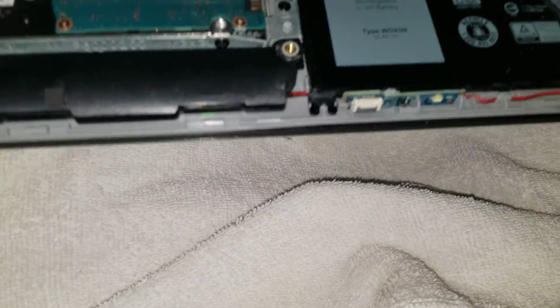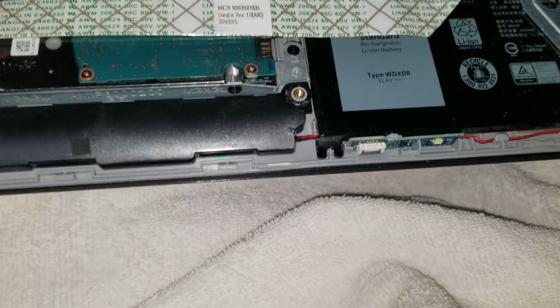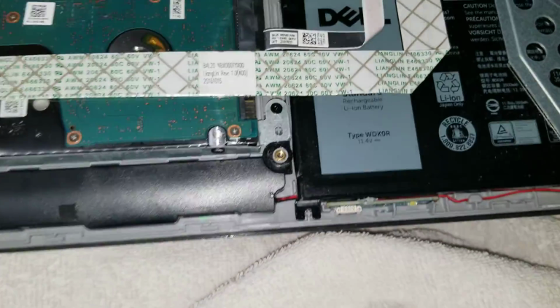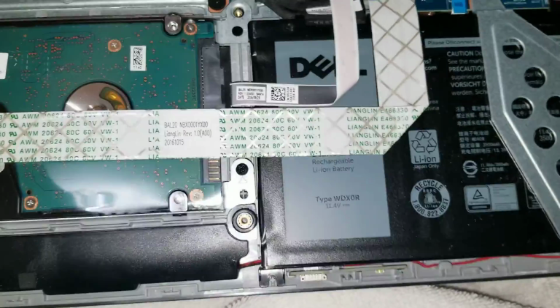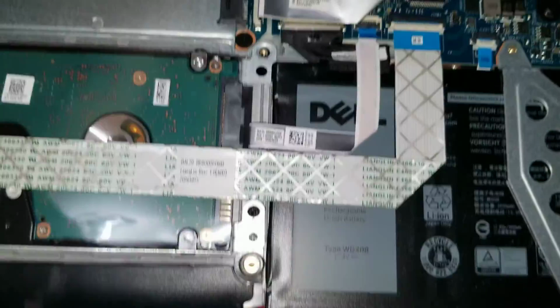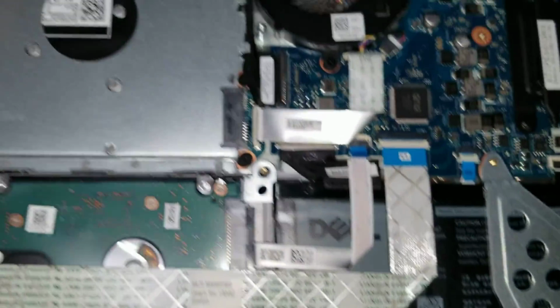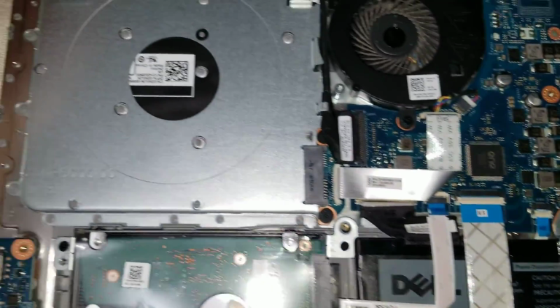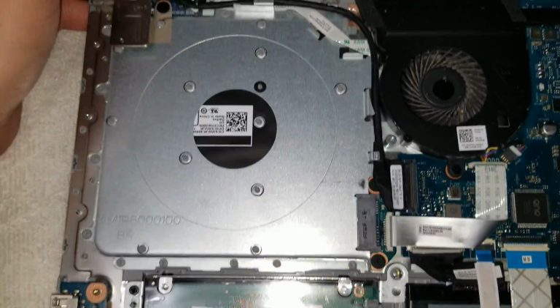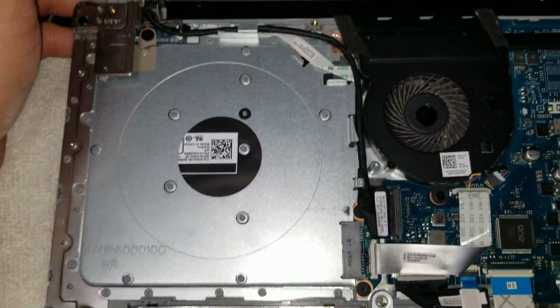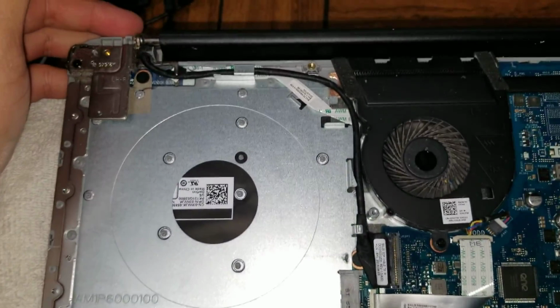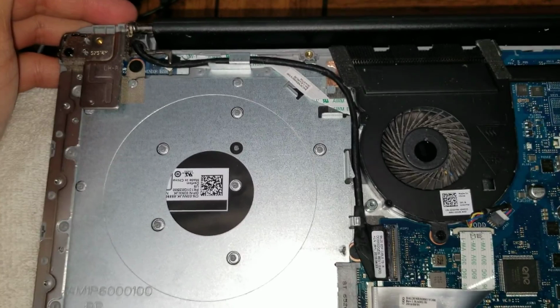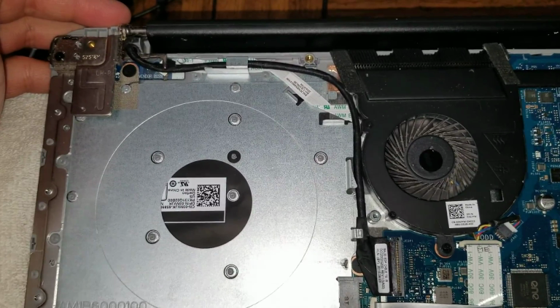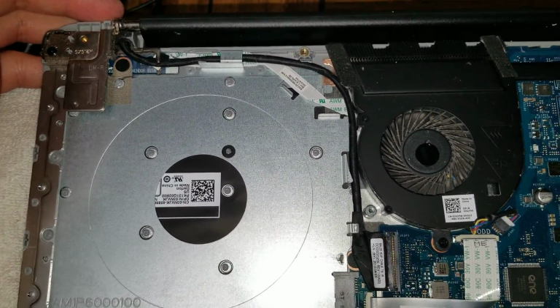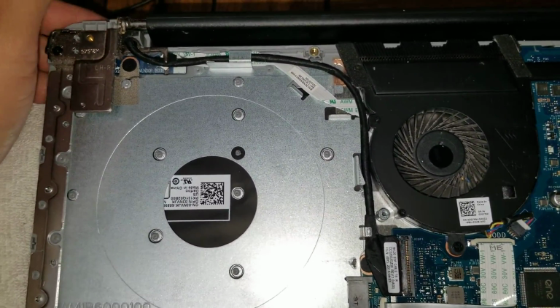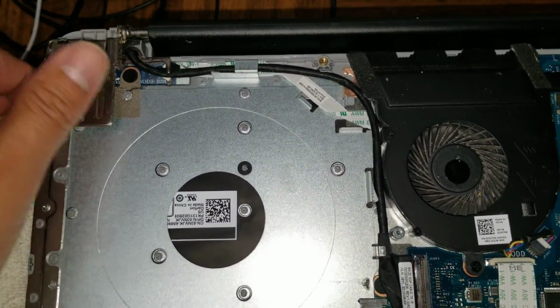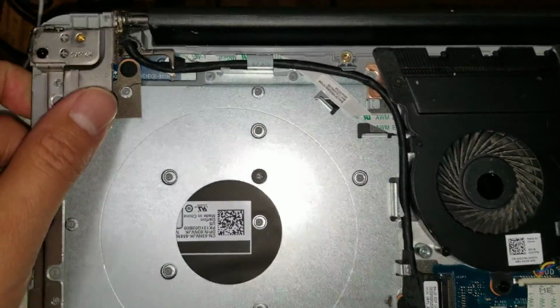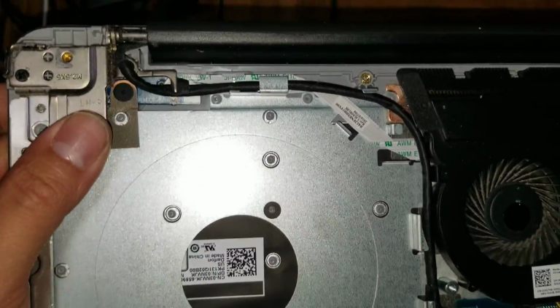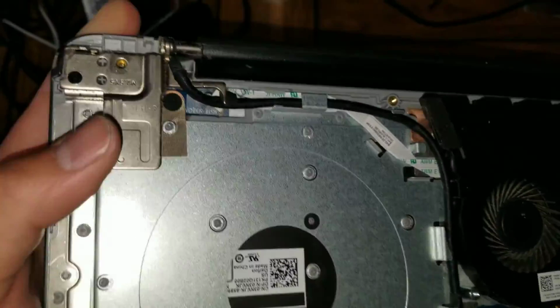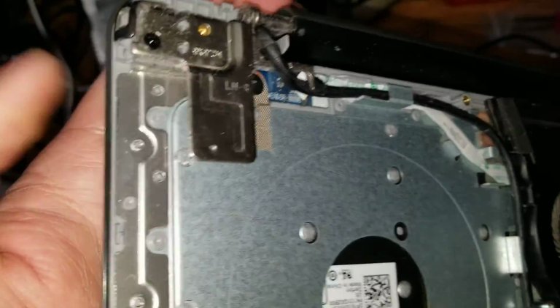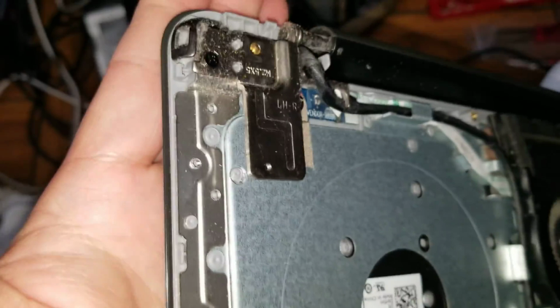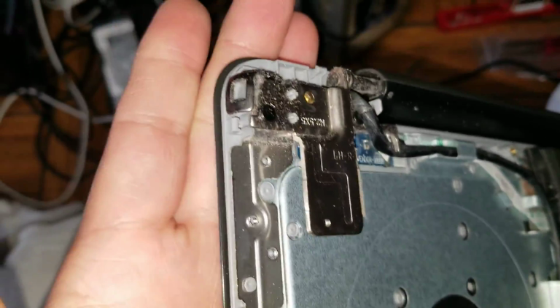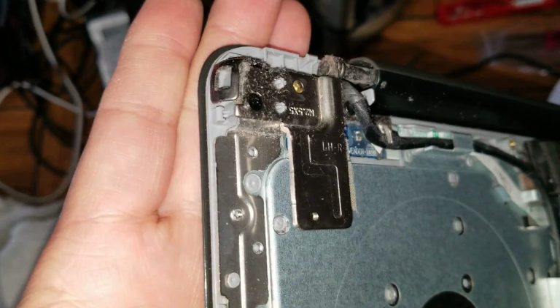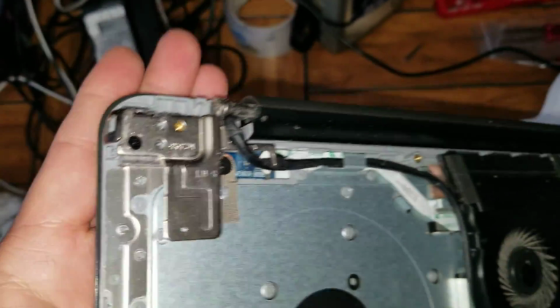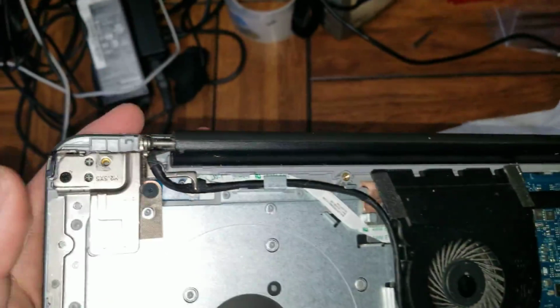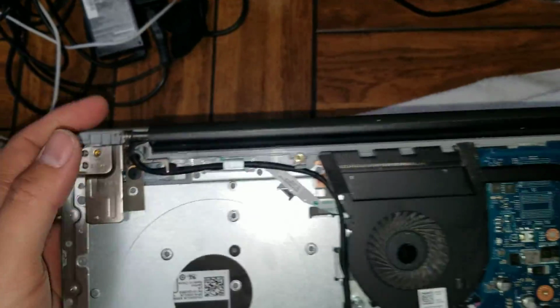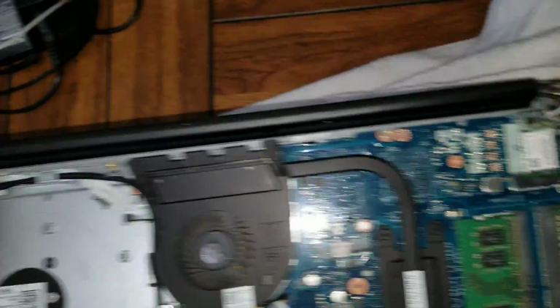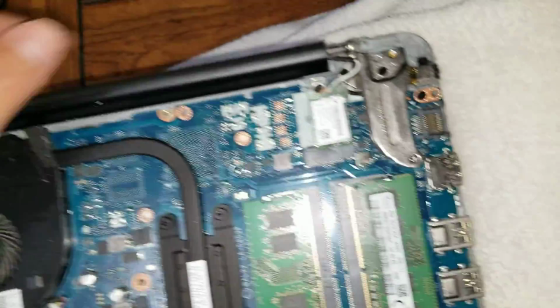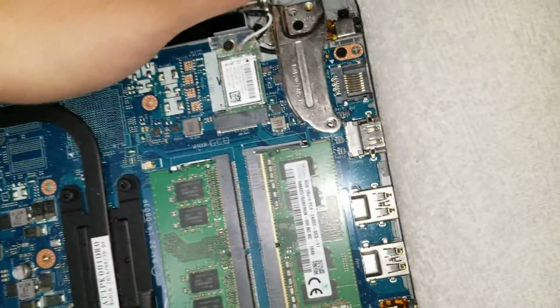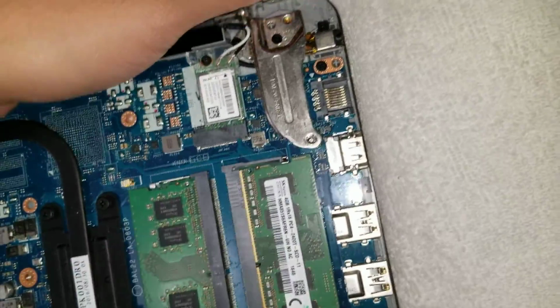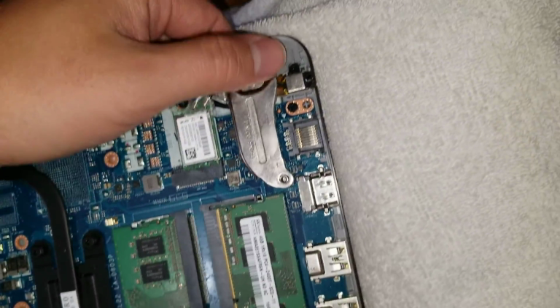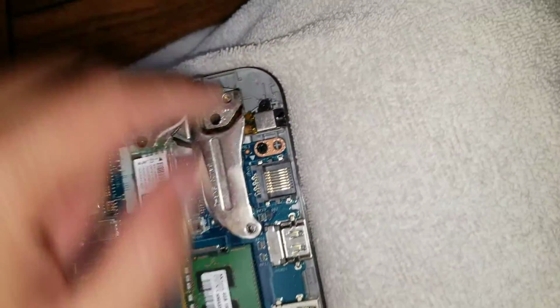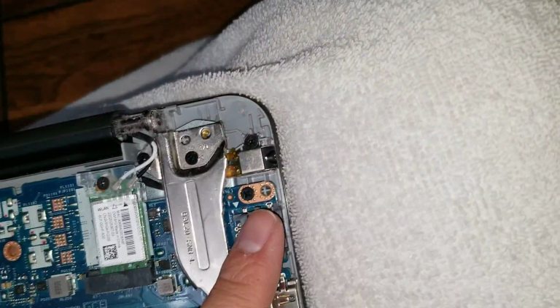That's pretty much it. If you have any questions, feel free to leave them down below. These are my customer's computers, so usually once I finish I won't have them in my possession anymore.